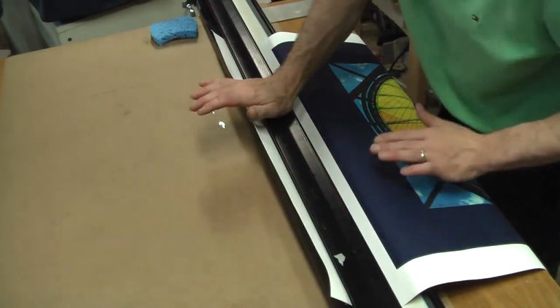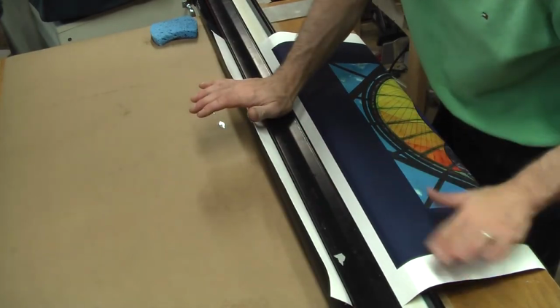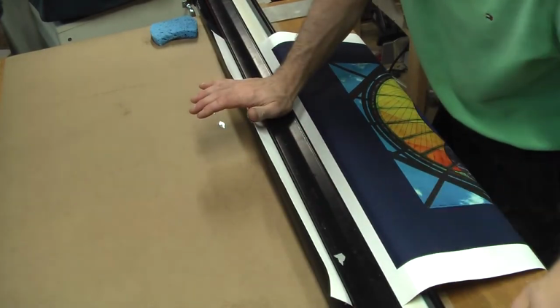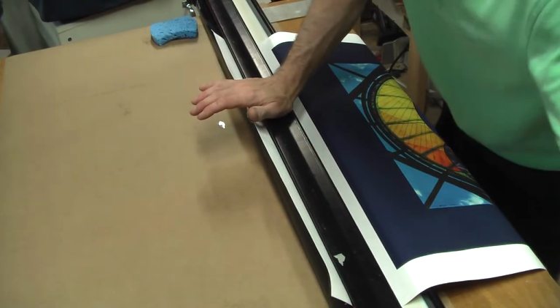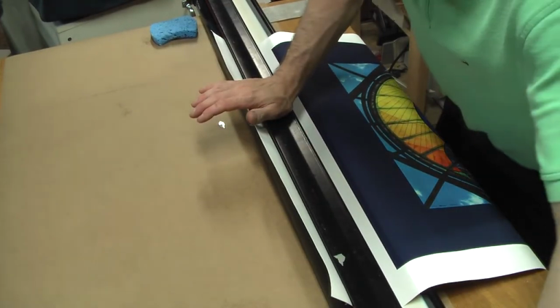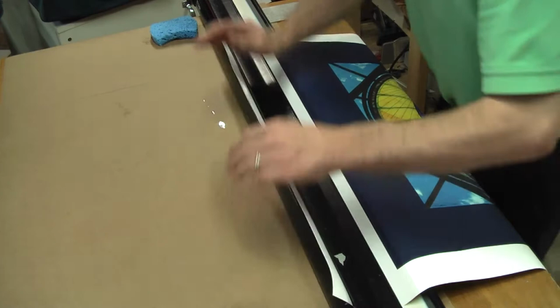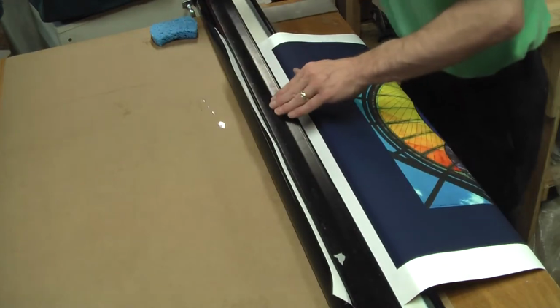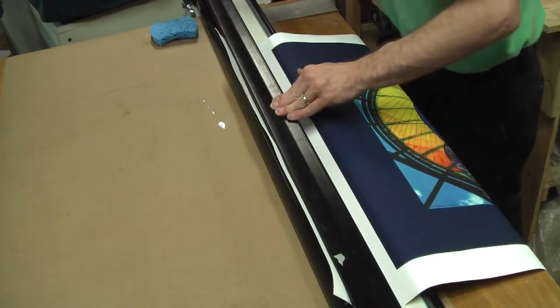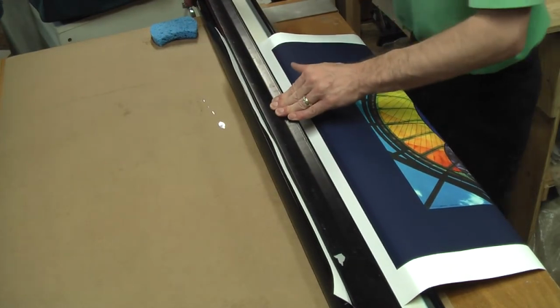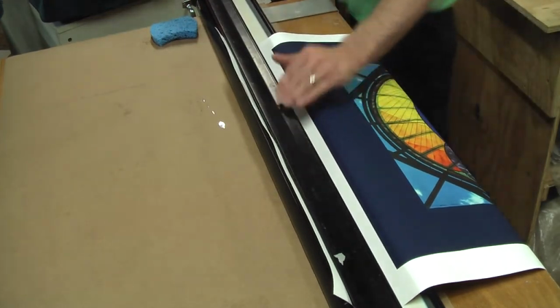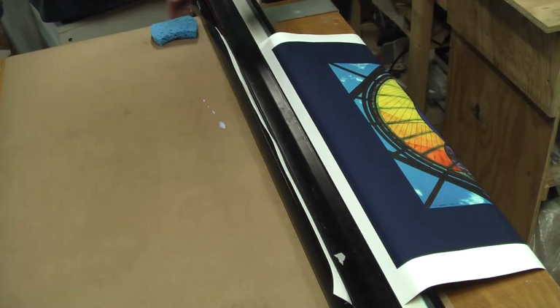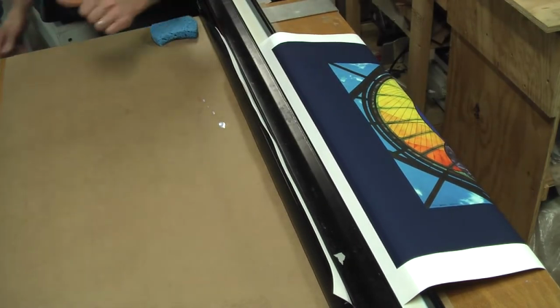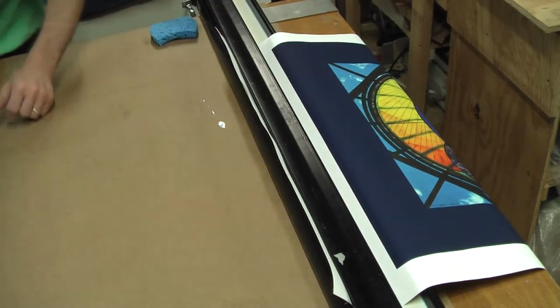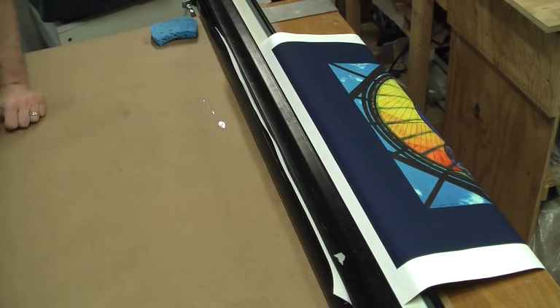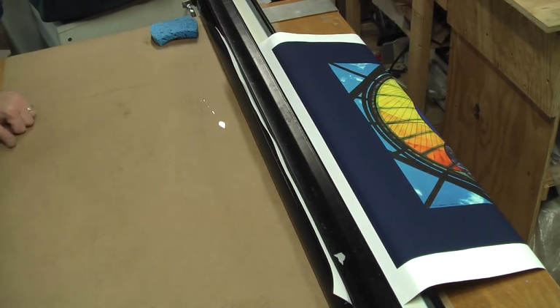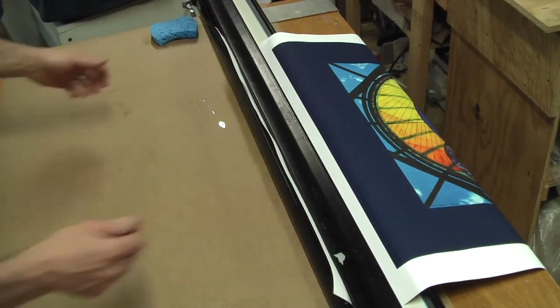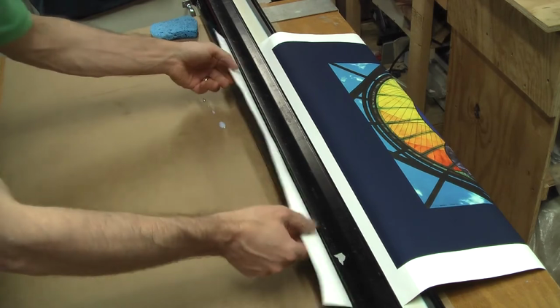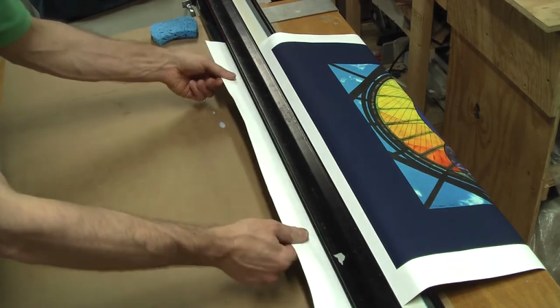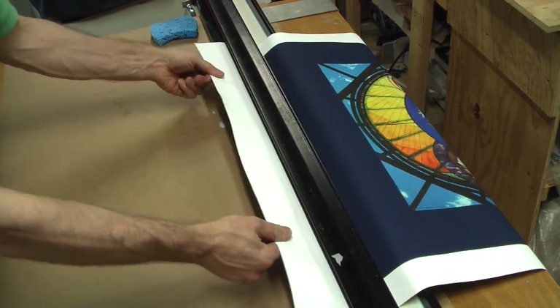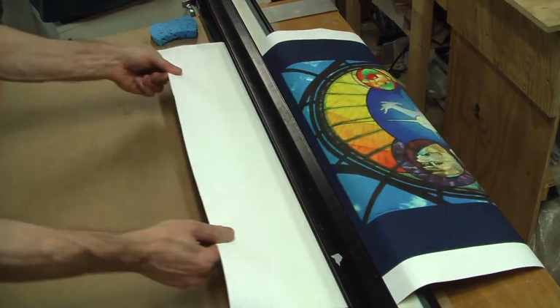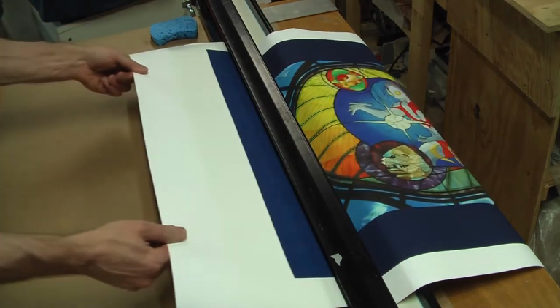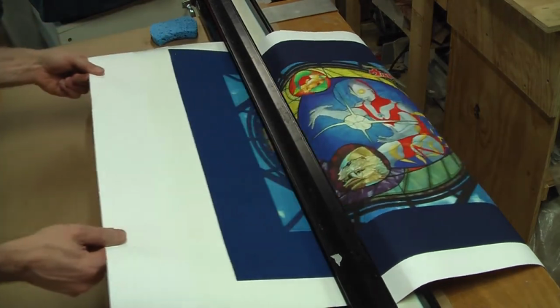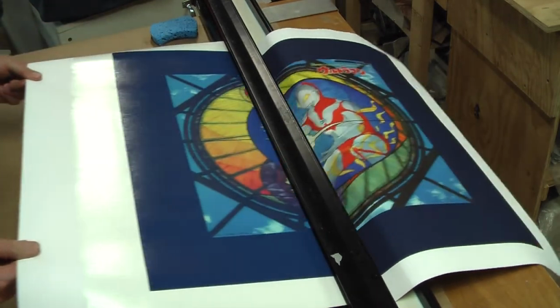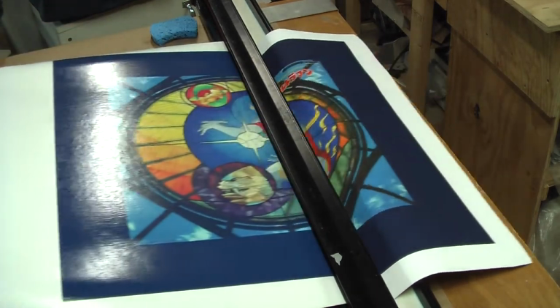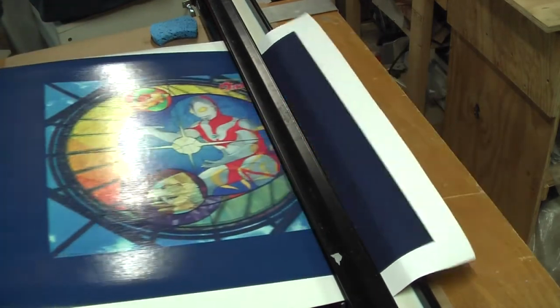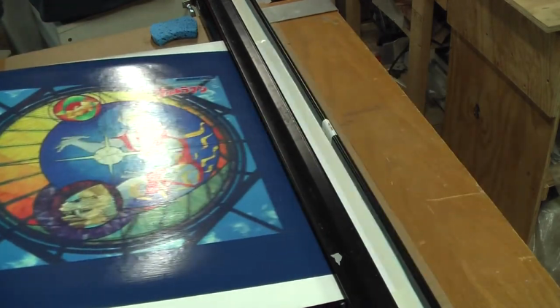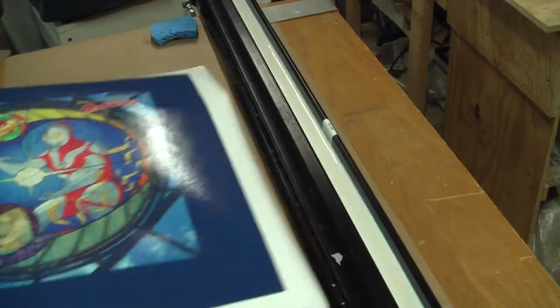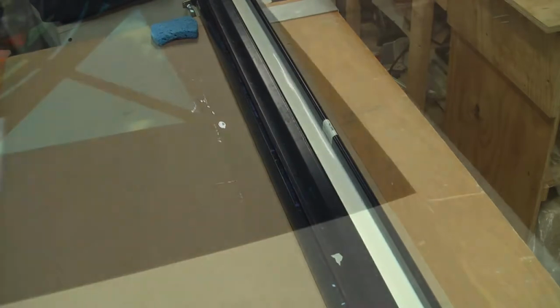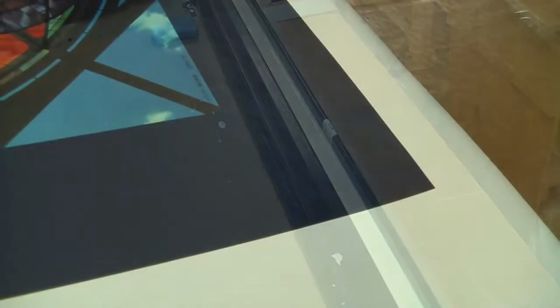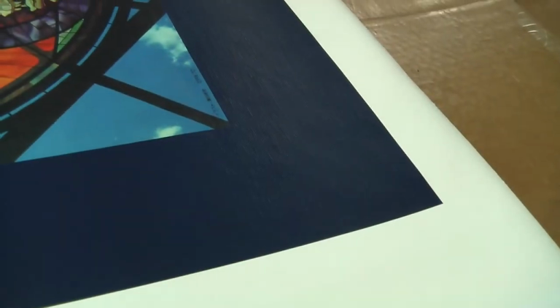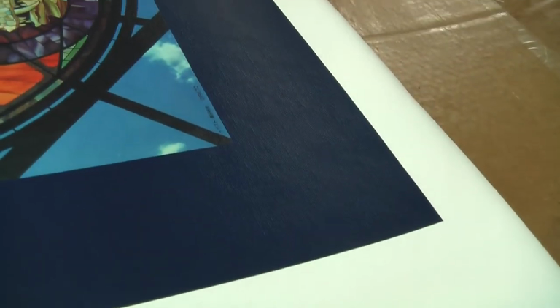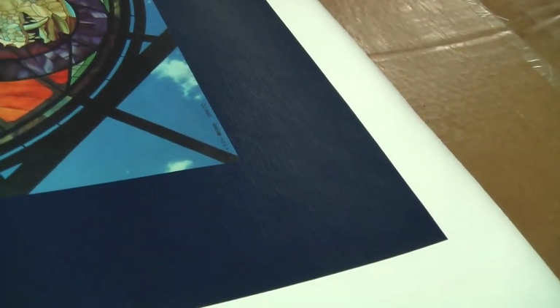I then take the printed canvas and will put a liquid lamination on it to further protect it from fading and wear. I pull the canvas through the laminator for a nice even coating. The lamination will dry to a smooth, clear finish.